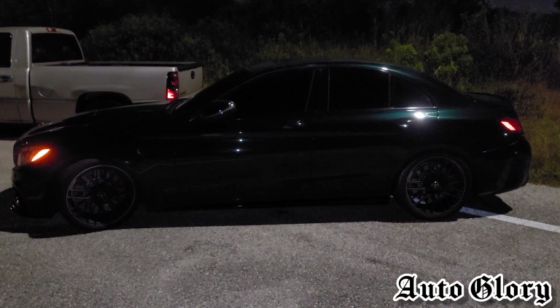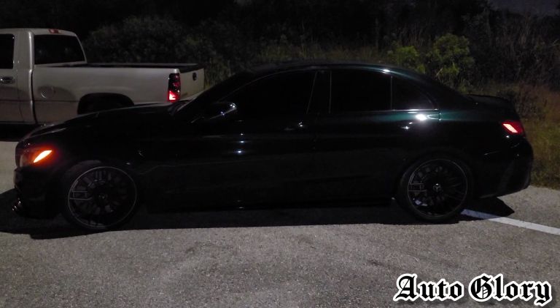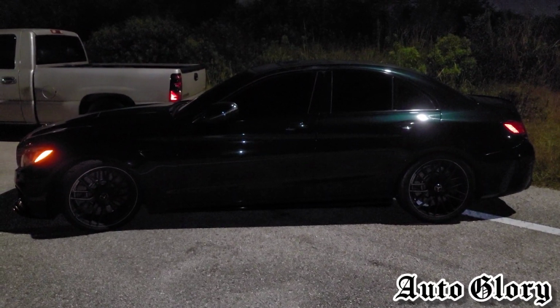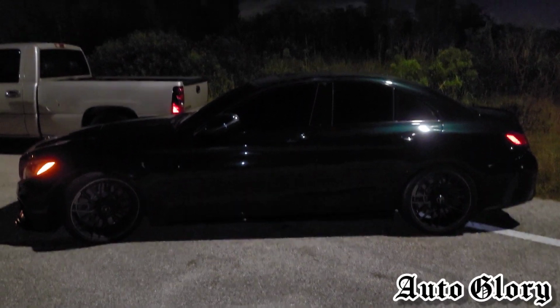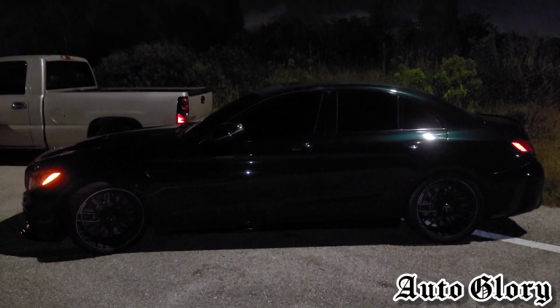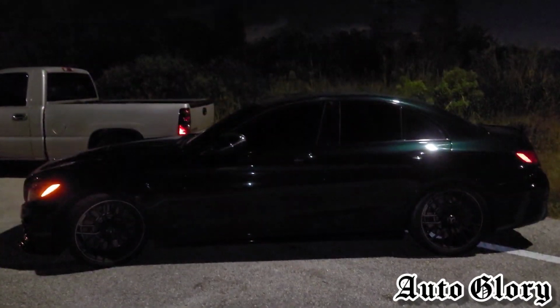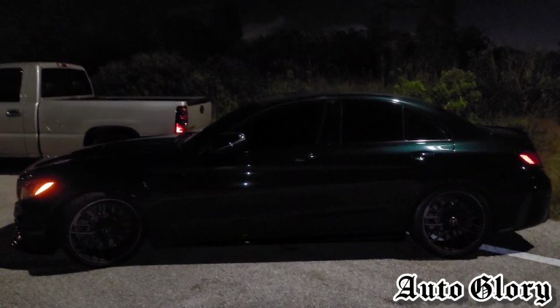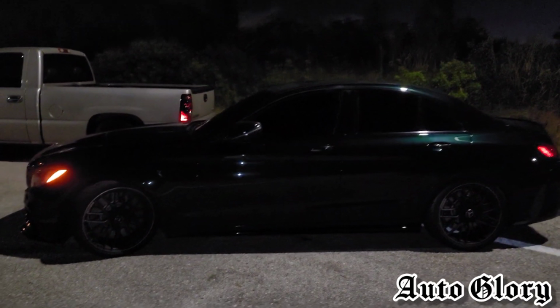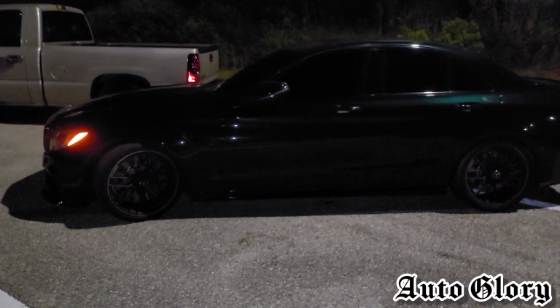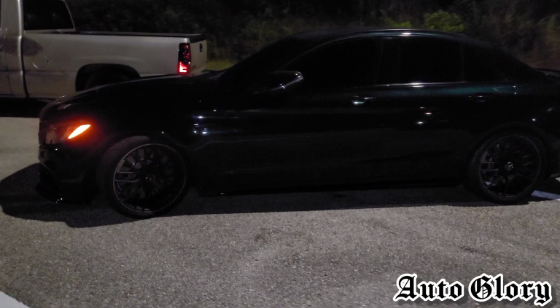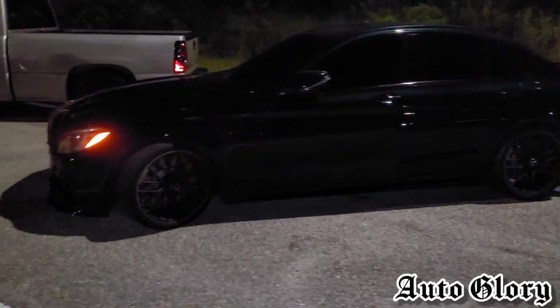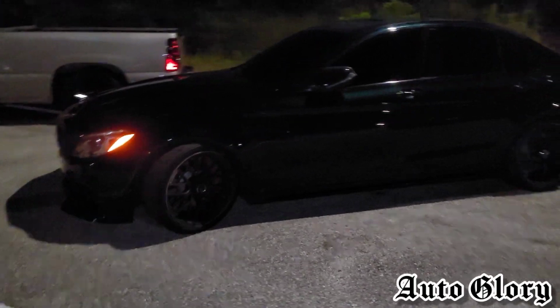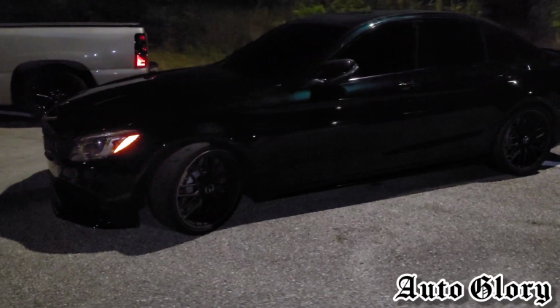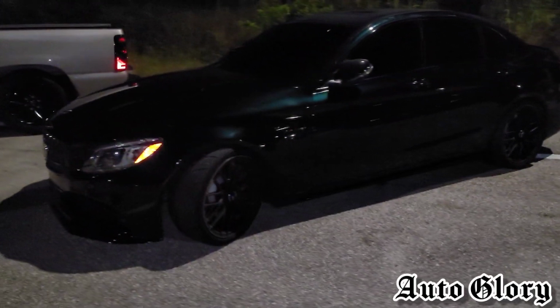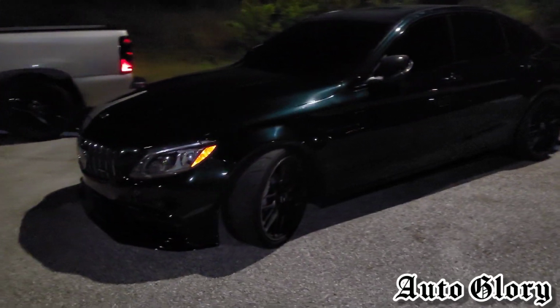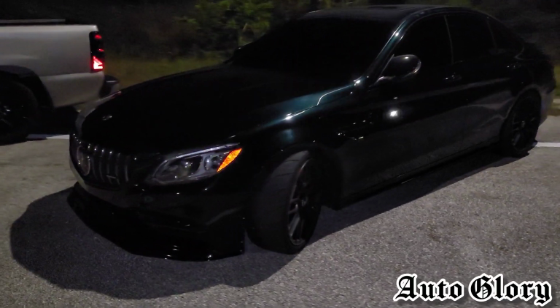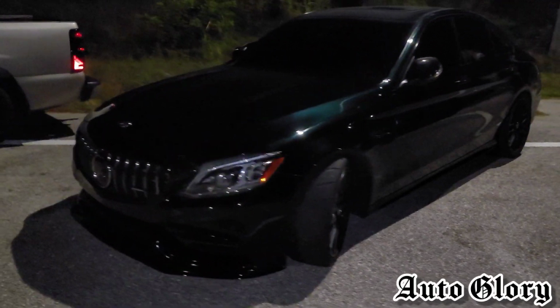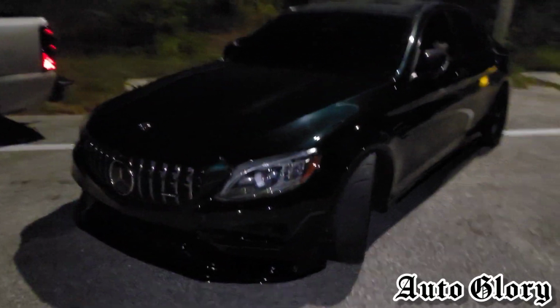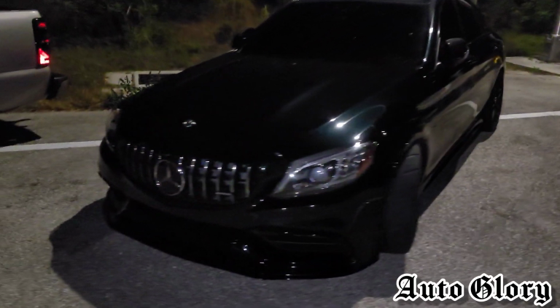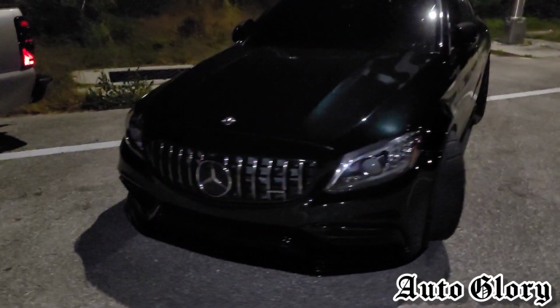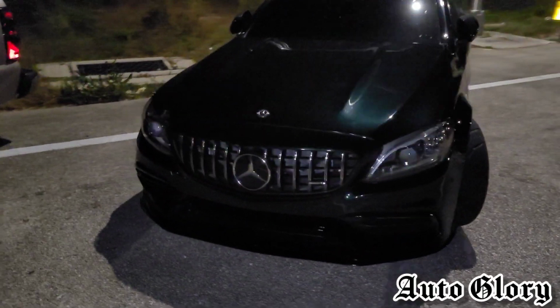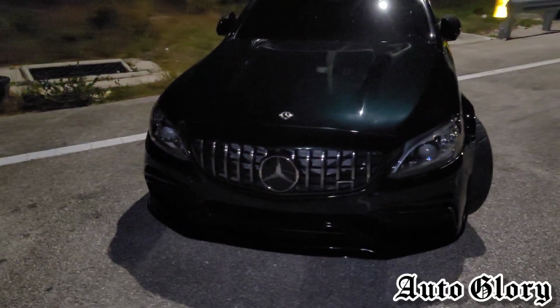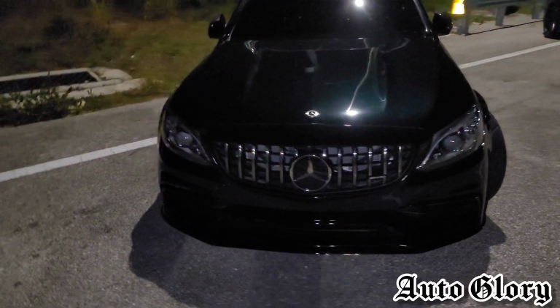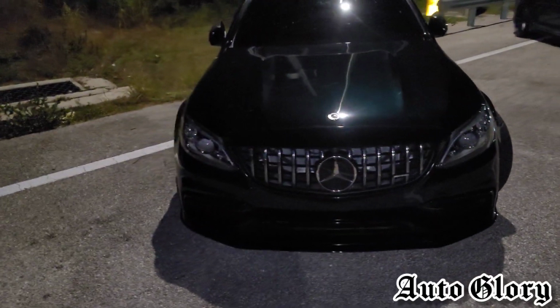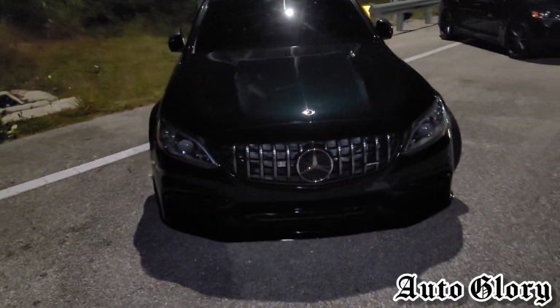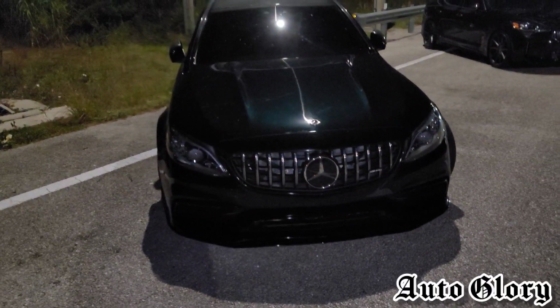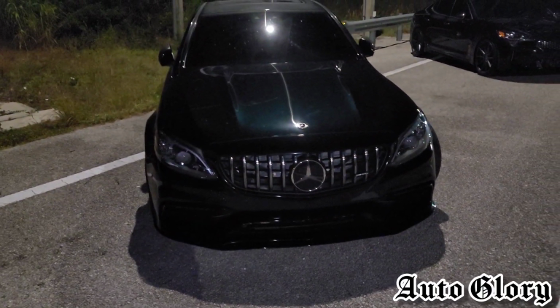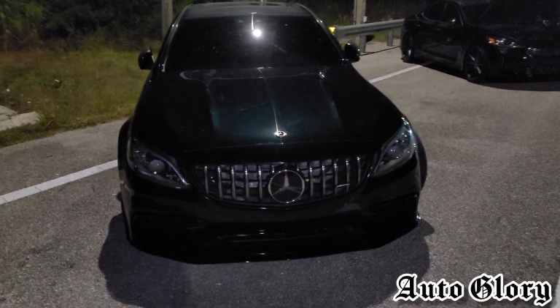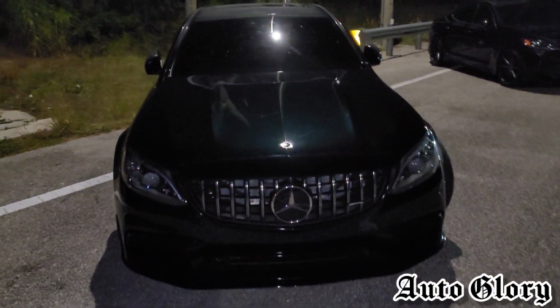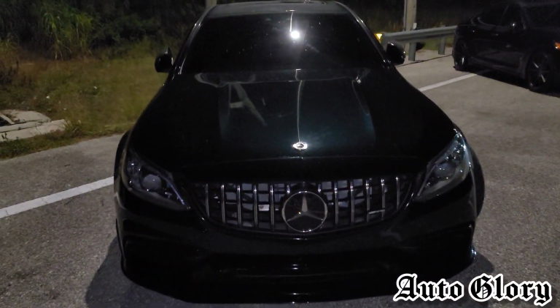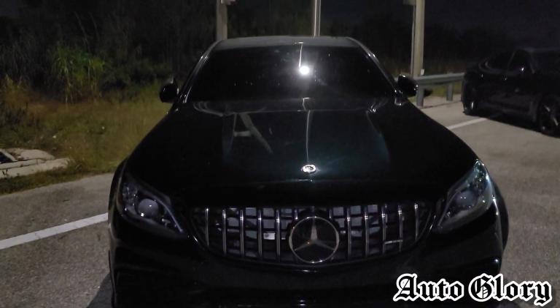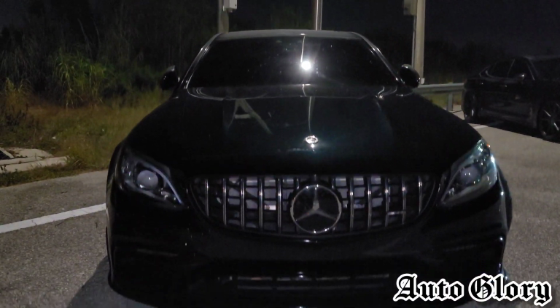All right, what's up guys, welcome back to the channel. I'm back here with the 2019 Mercedes C63 S AMG. Last time you guys saw him on the channel, he ran up against the 2021 Toyota Supra.